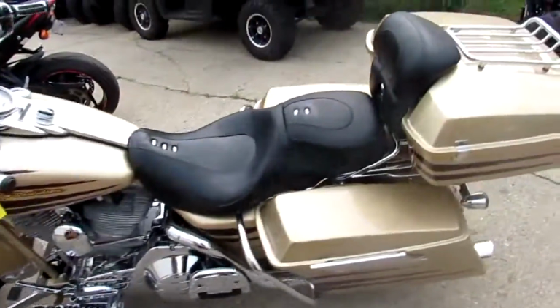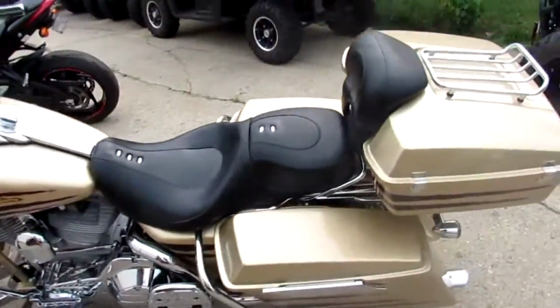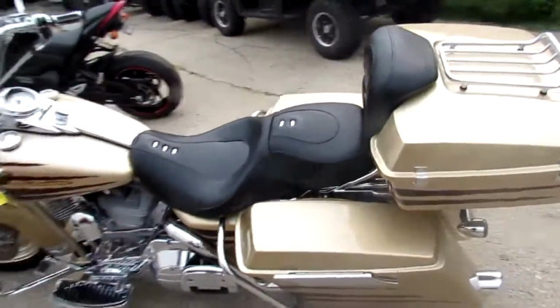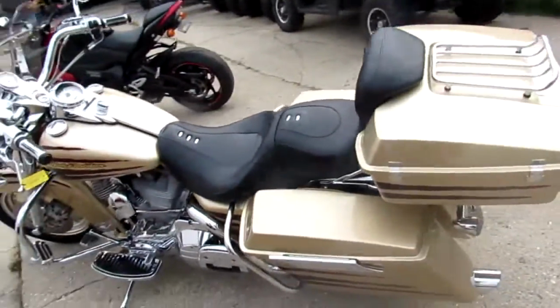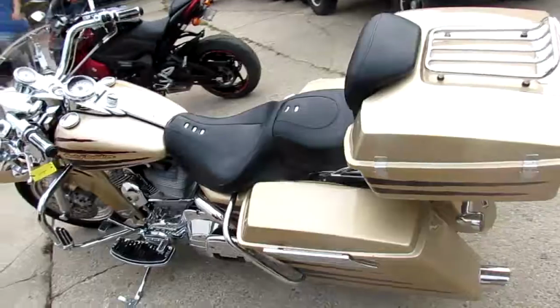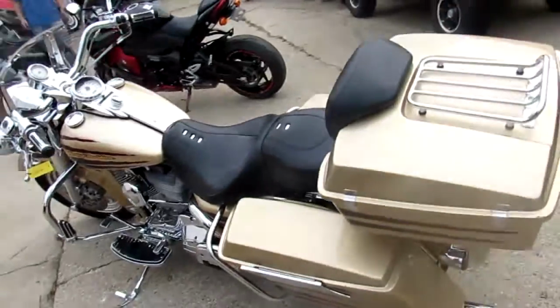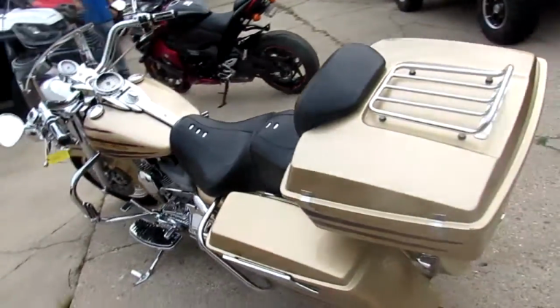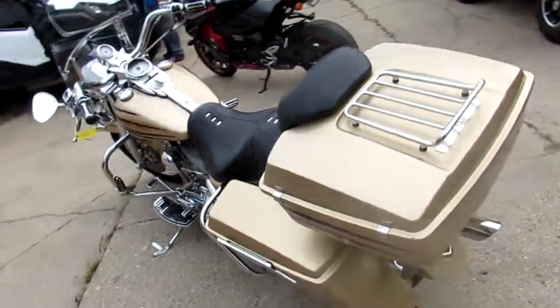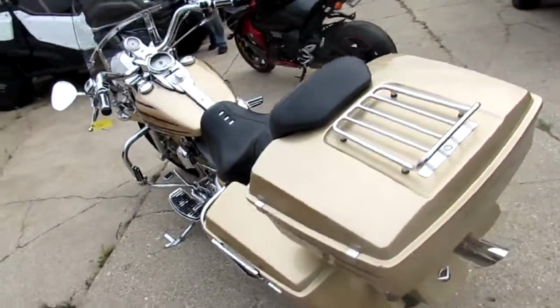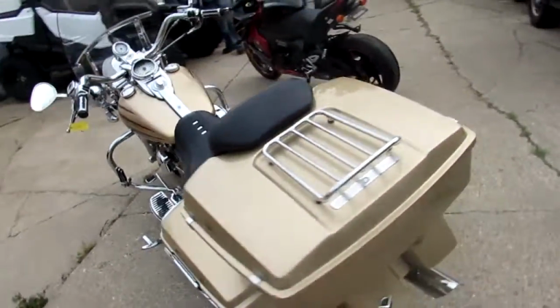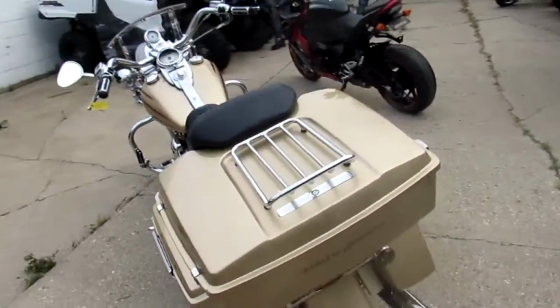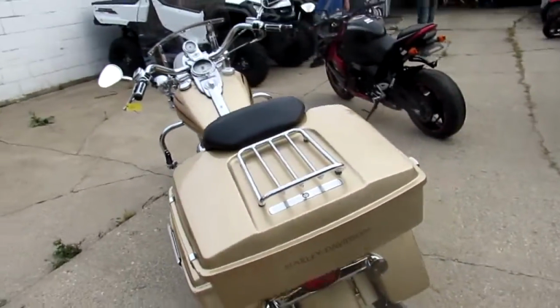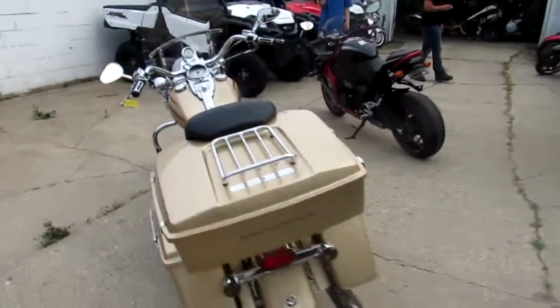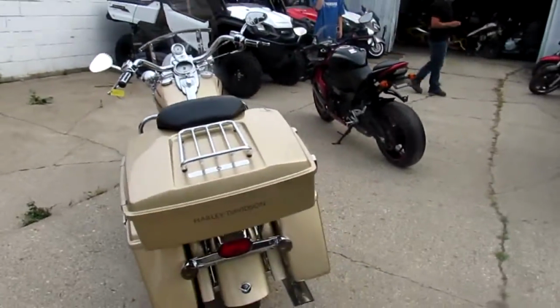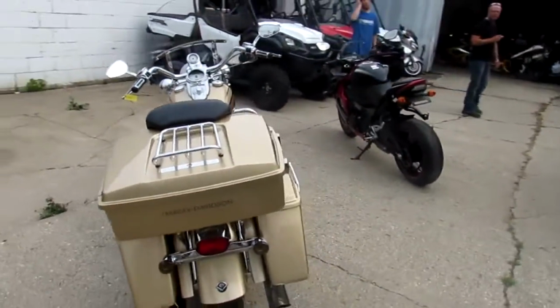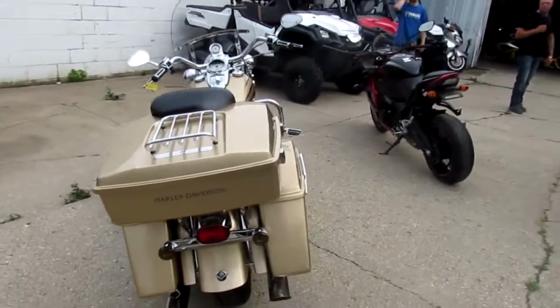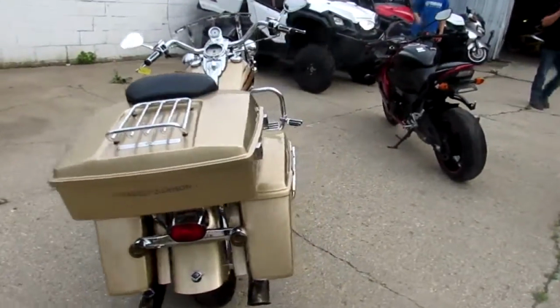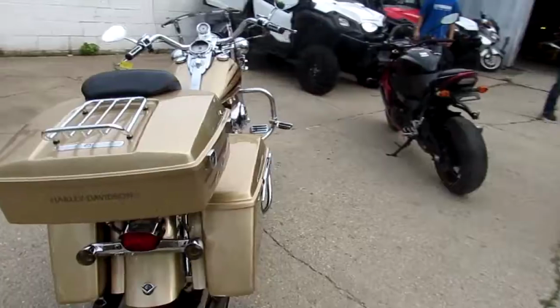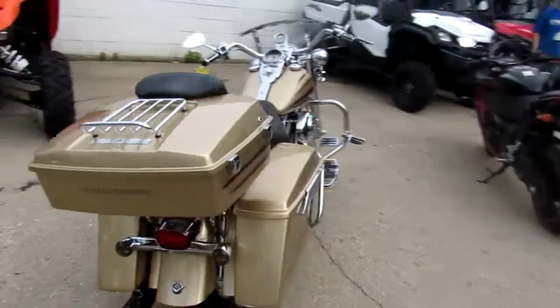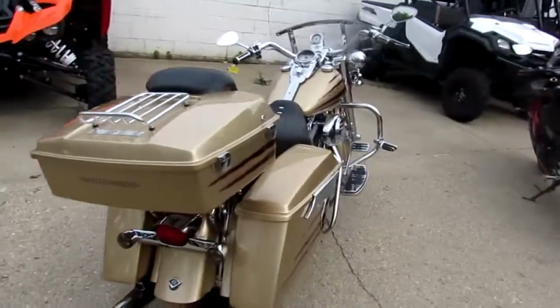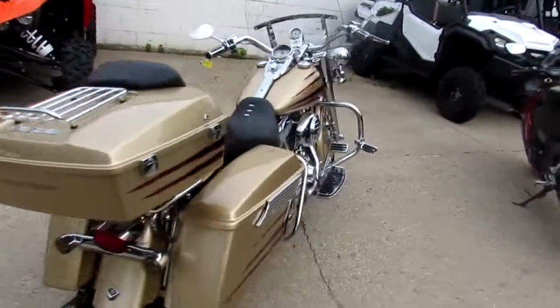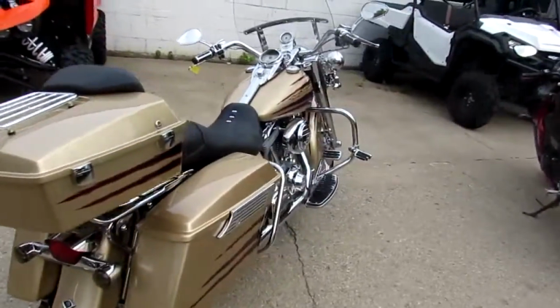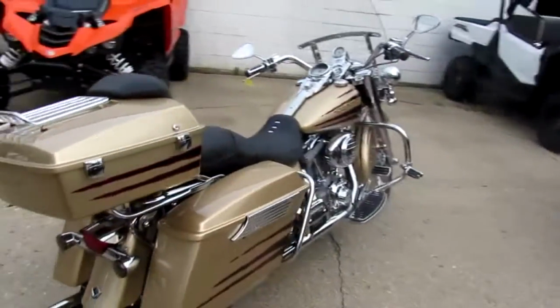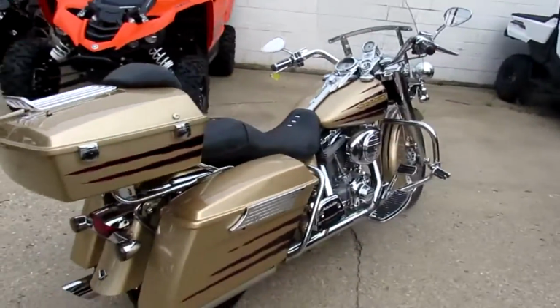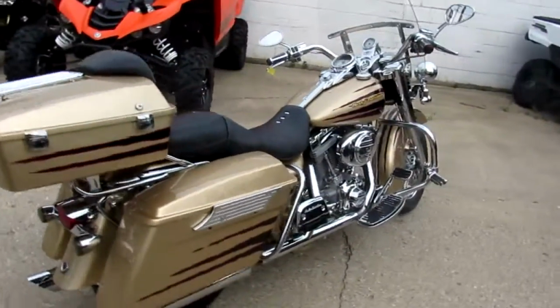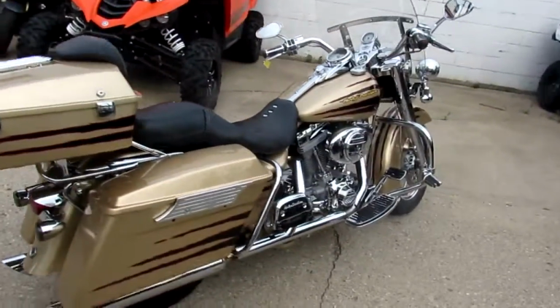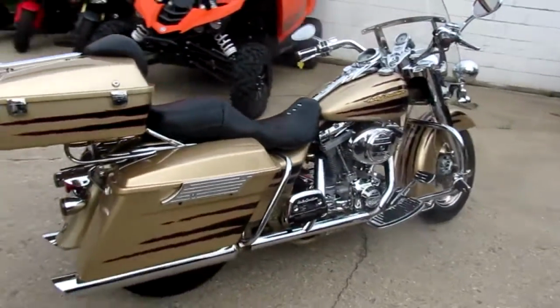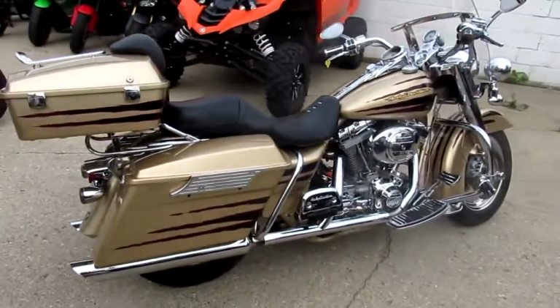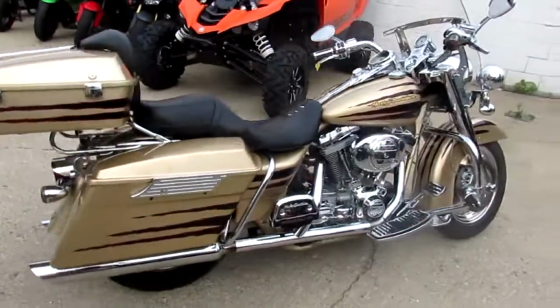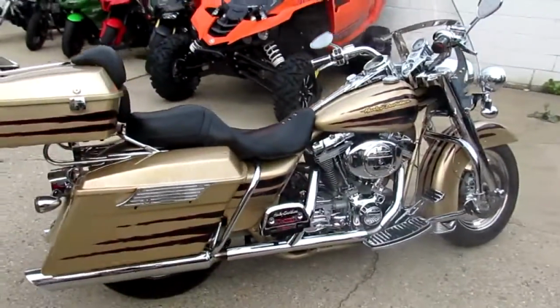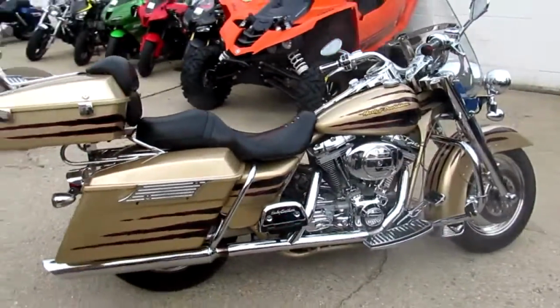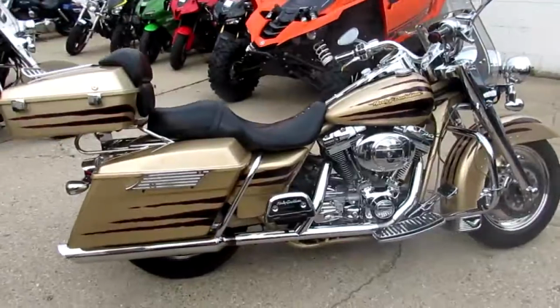Loaded up with every piece of chrome you can possibly imagine. It's got the slimline trunk with the quick detach. One good-looking bike. Chrome switch housings. It's got the 103 Screamin' Eagle.